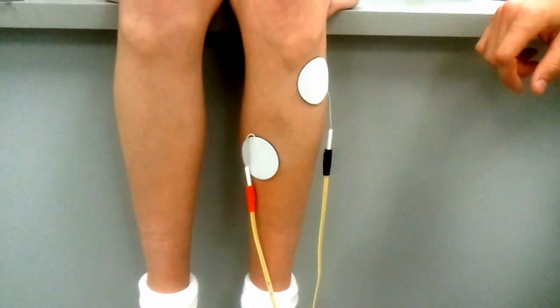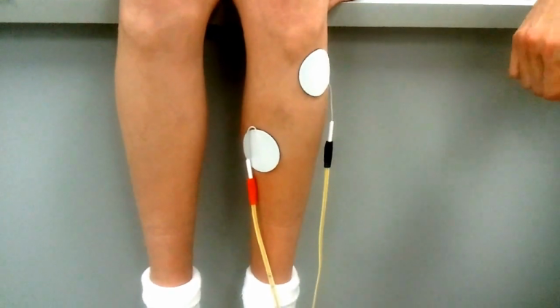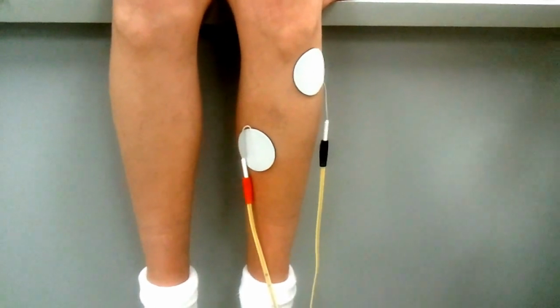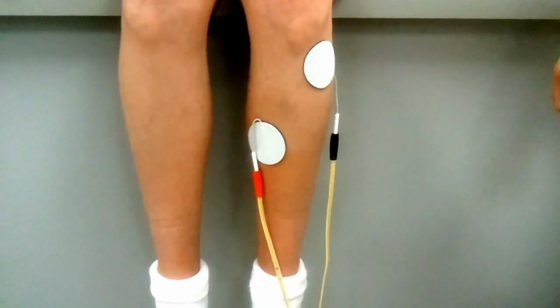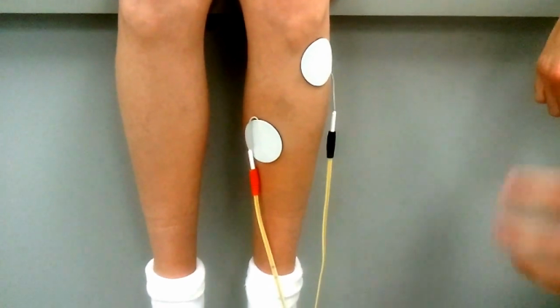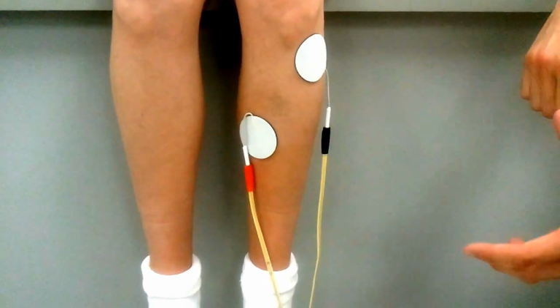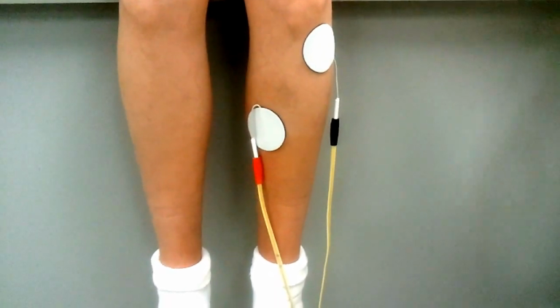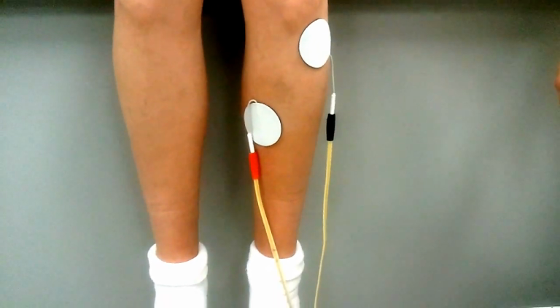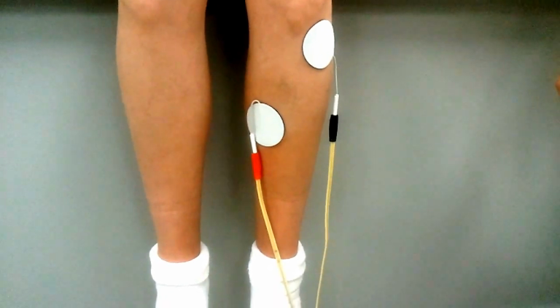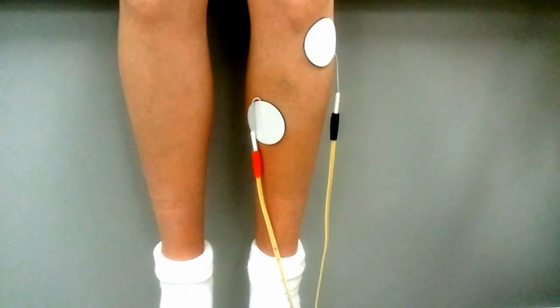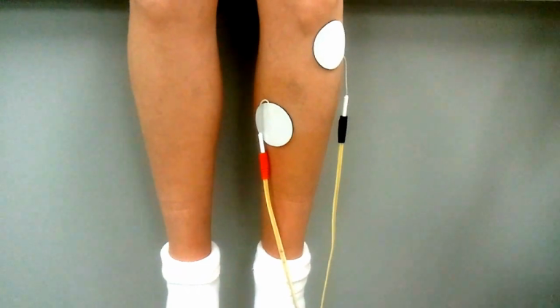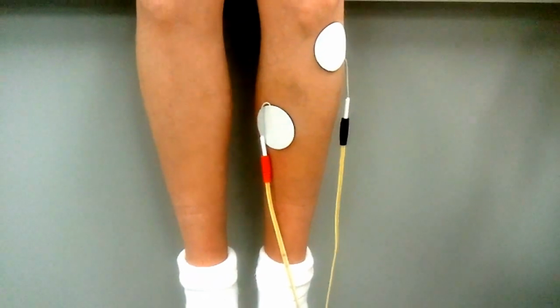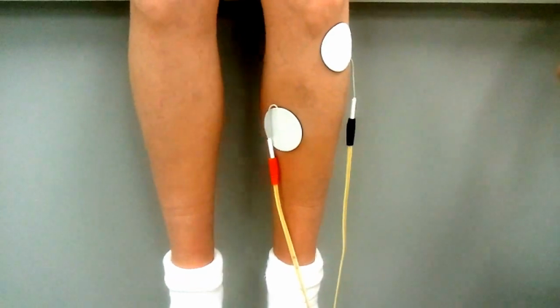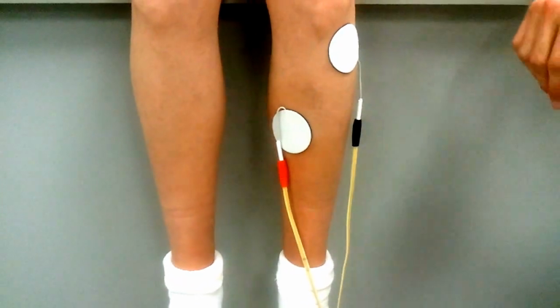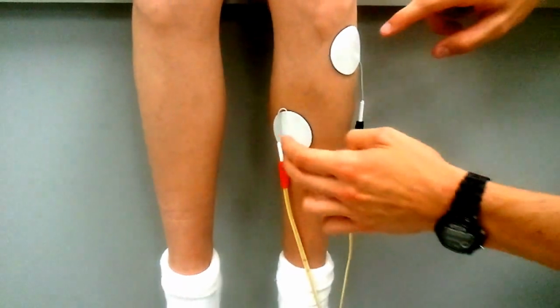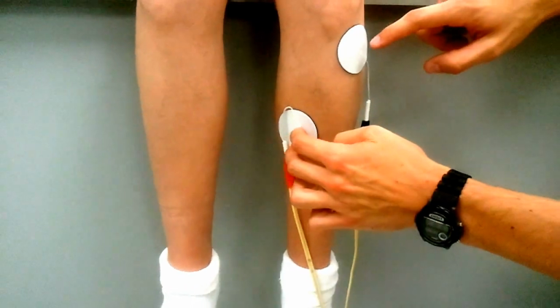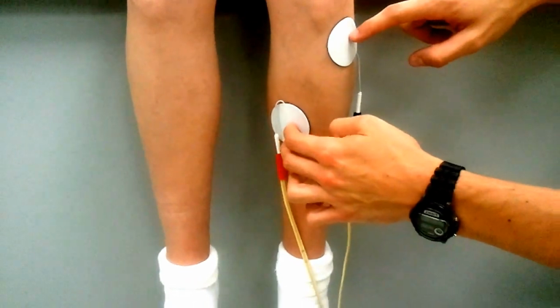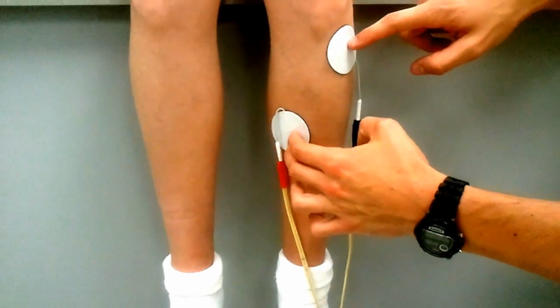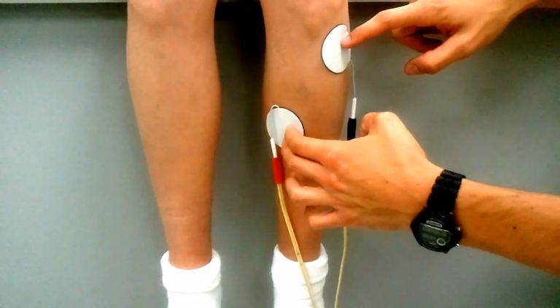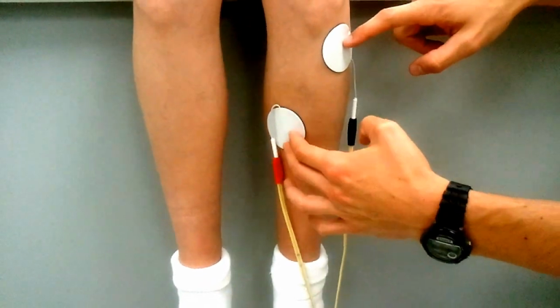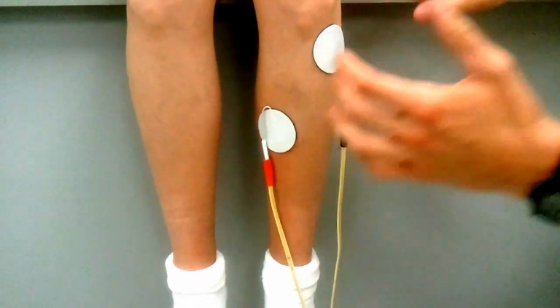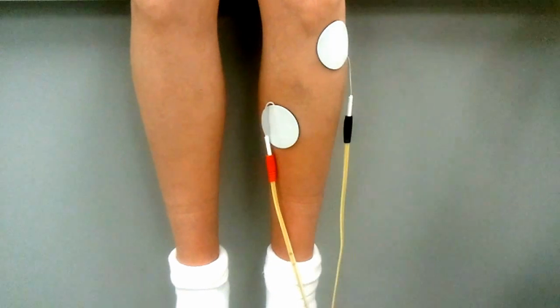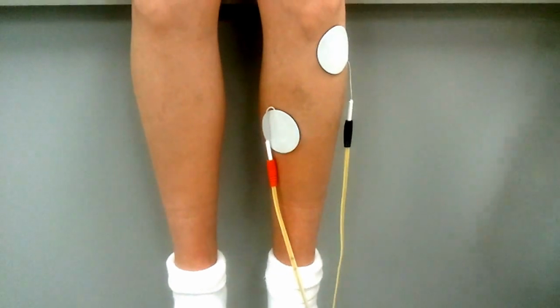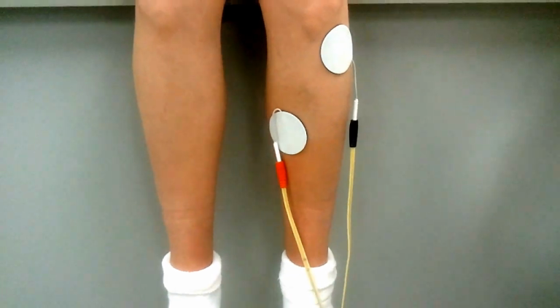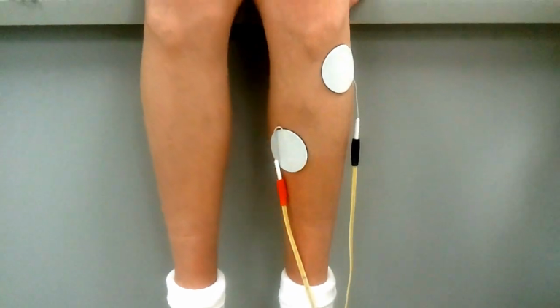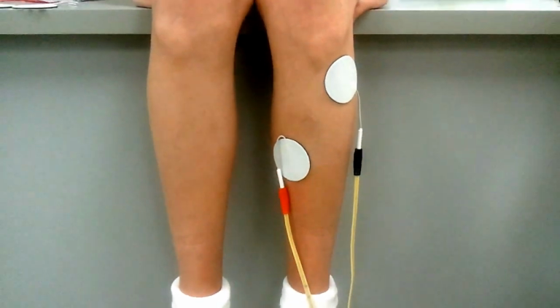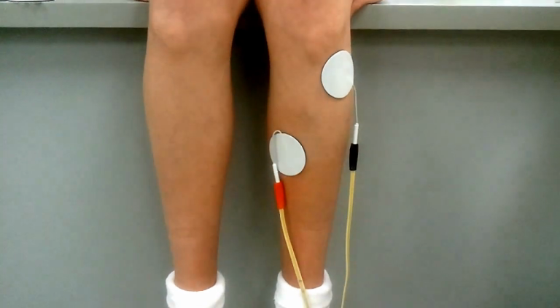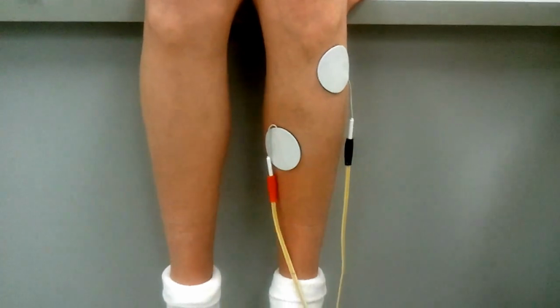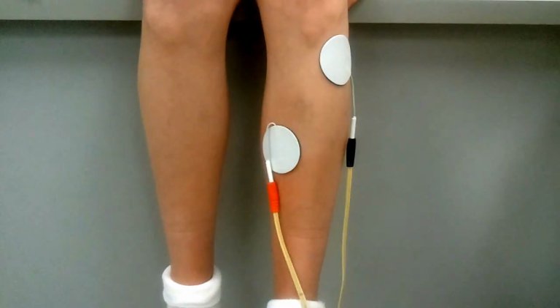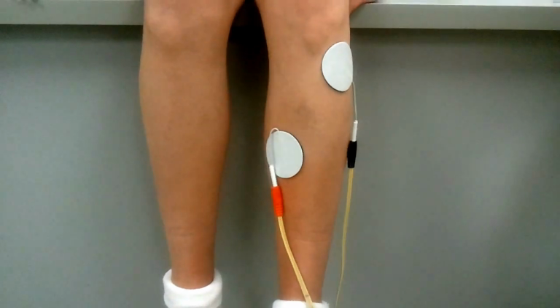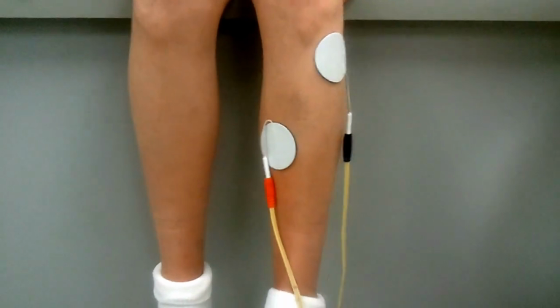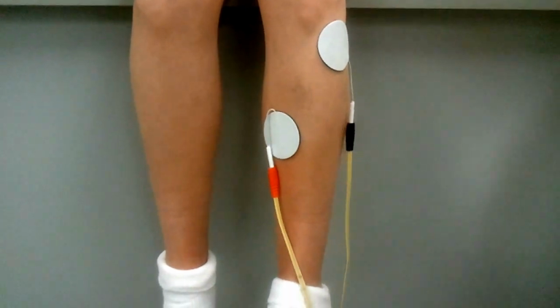This is the tibialis anterior setup for NMES contraction. These are the two pads, the two electrodes. The tibialis anterior provides ankle dorsiflexion and eversion.